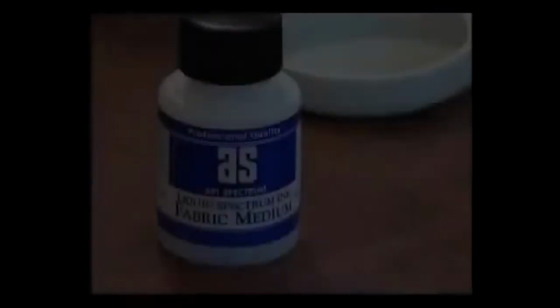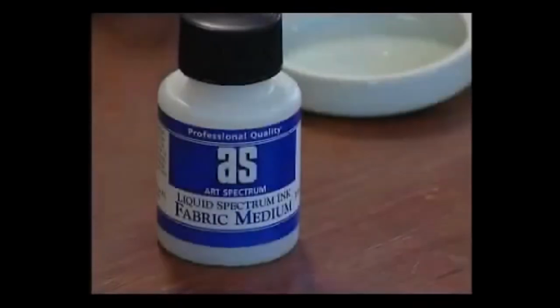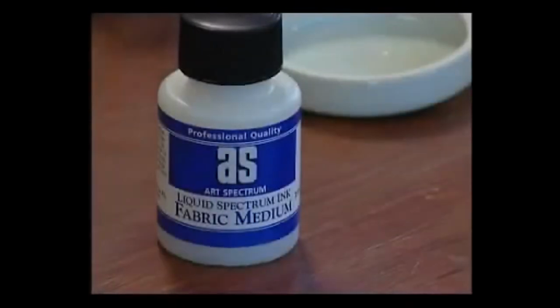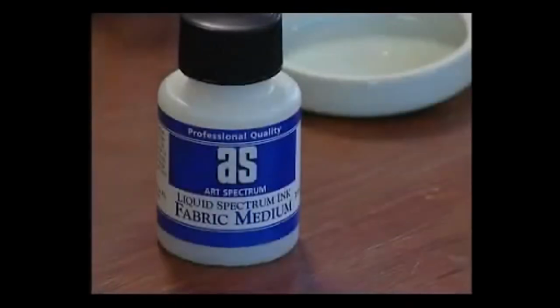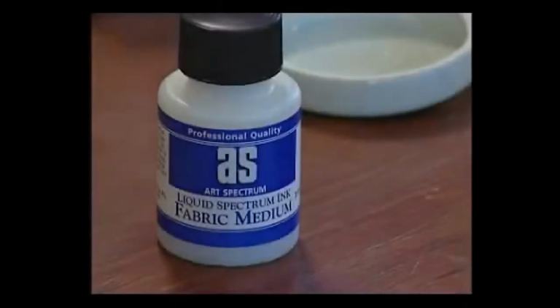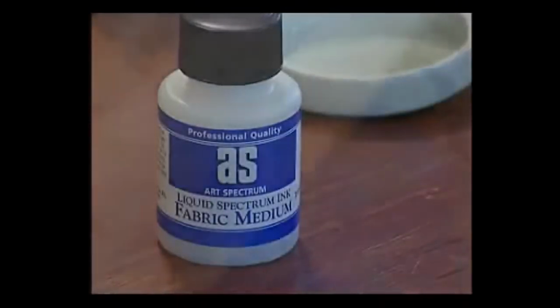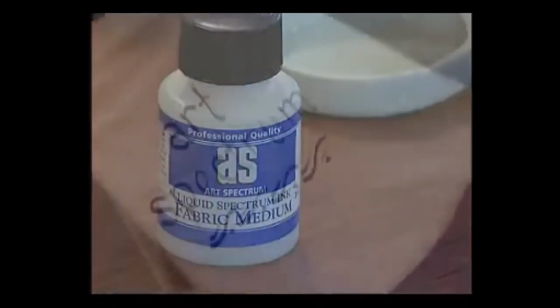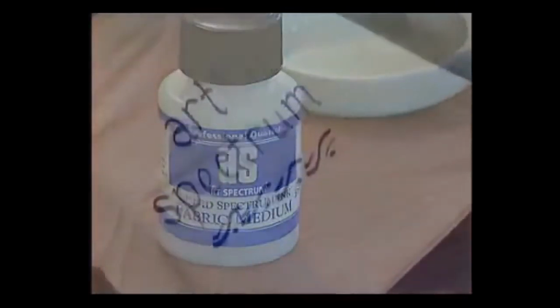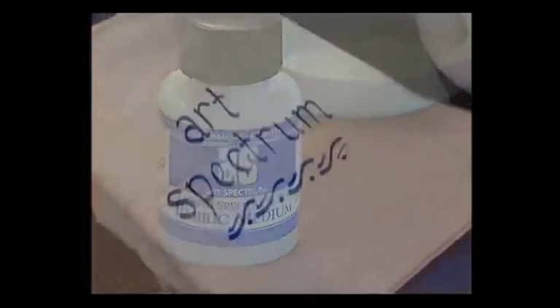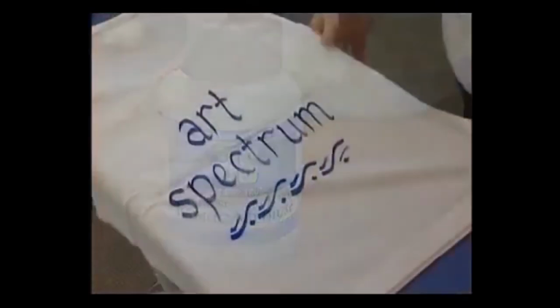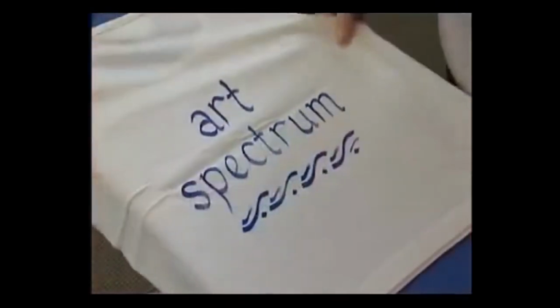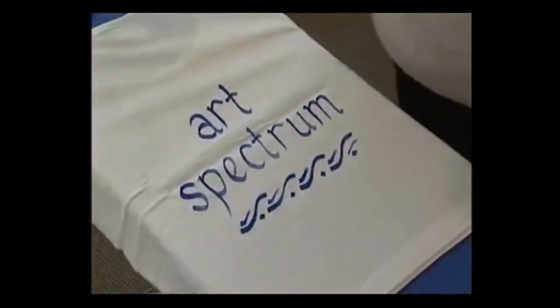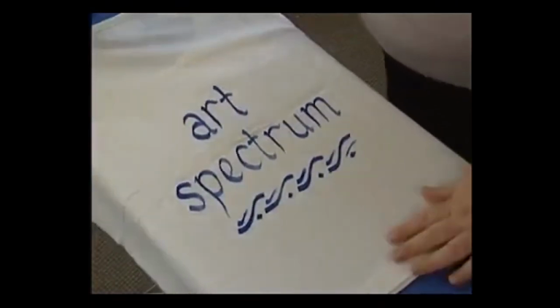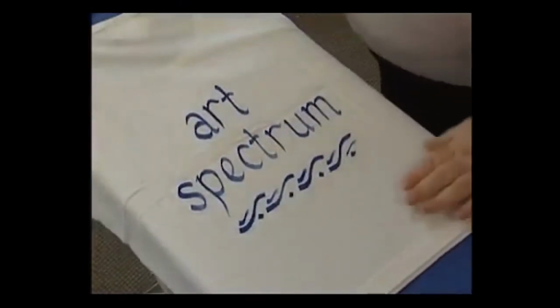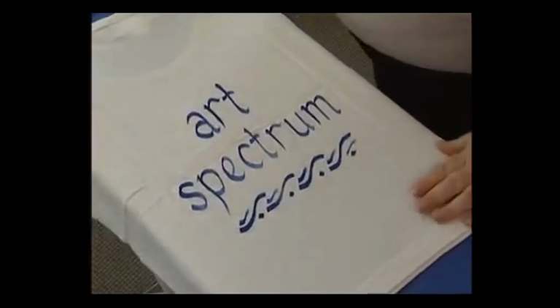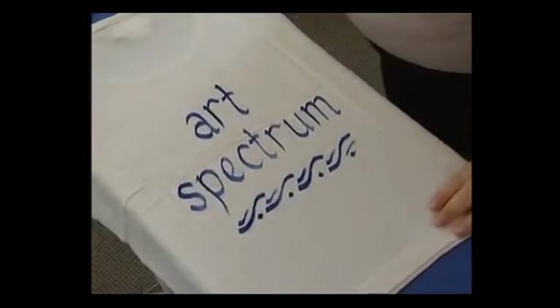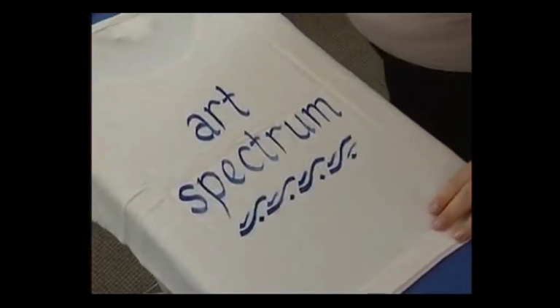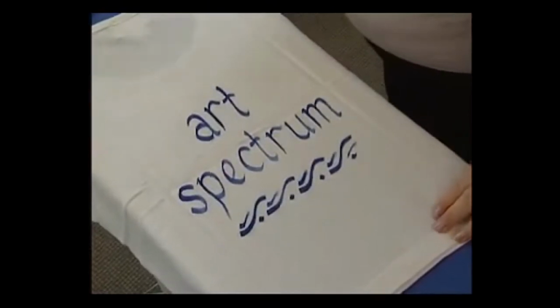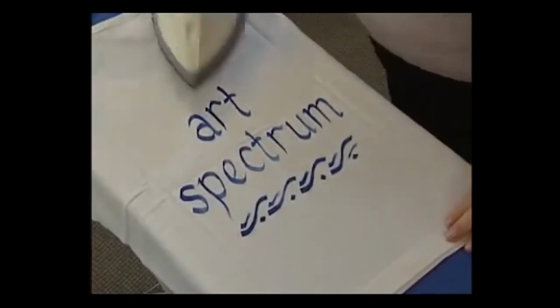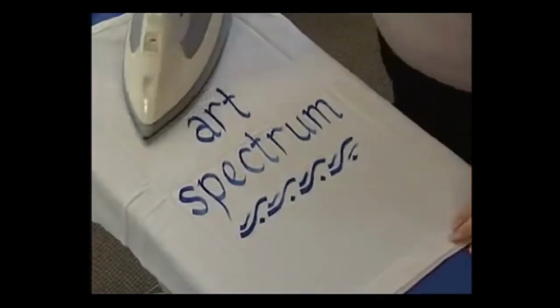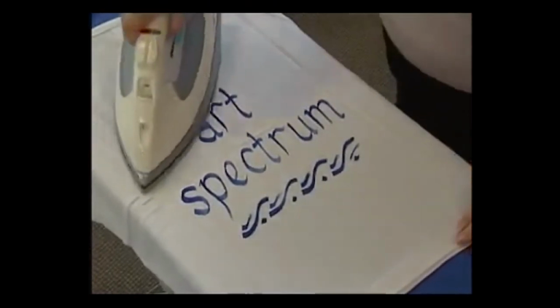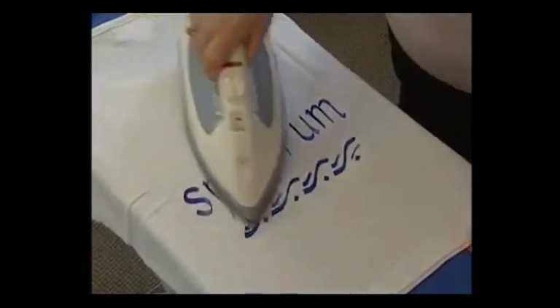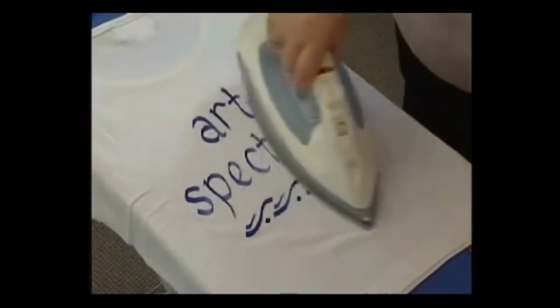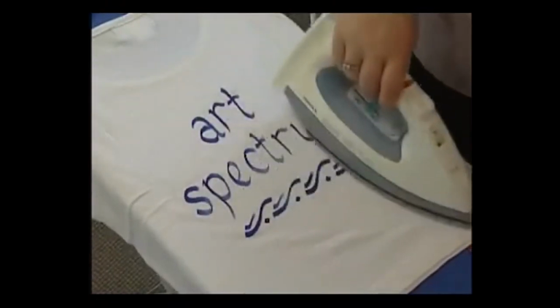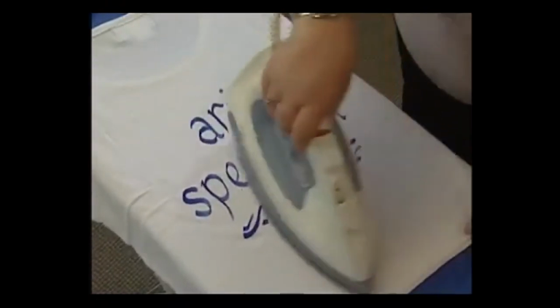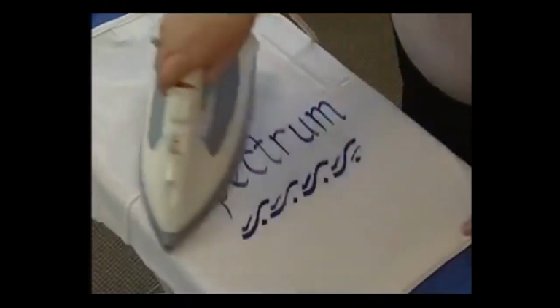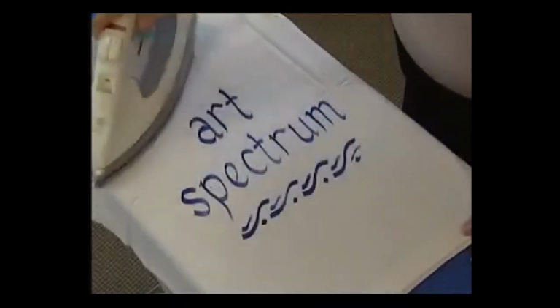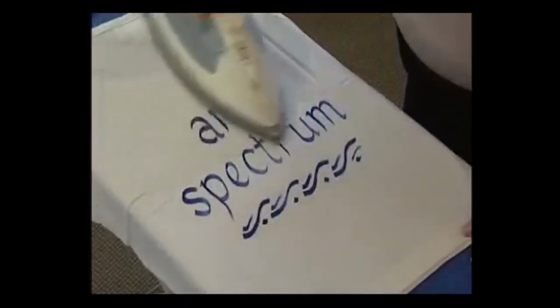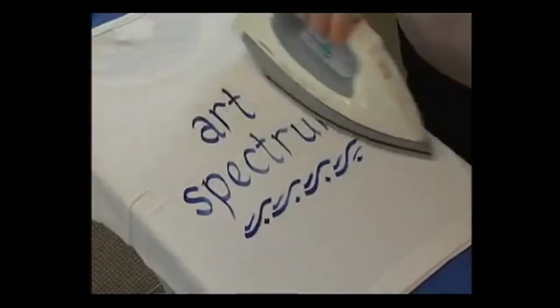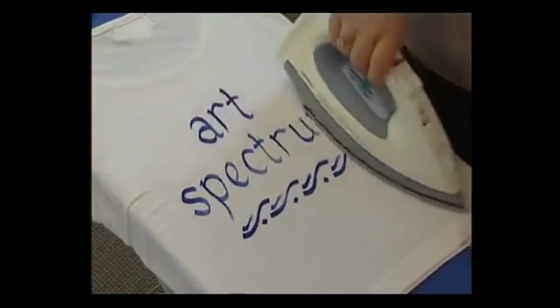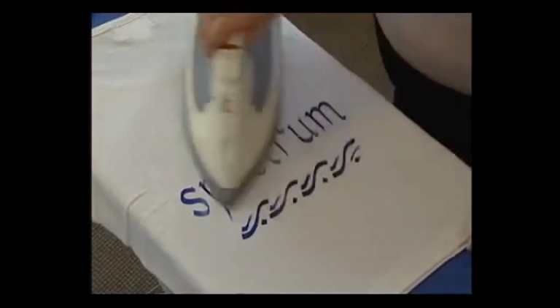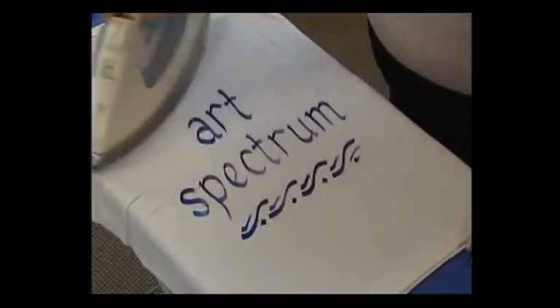By adding fabric medium, Liquid Spectrum can then be applied to textiles such as t-shirts to create one-off designer wear. A light ironing sets the design so it is safe to wash.